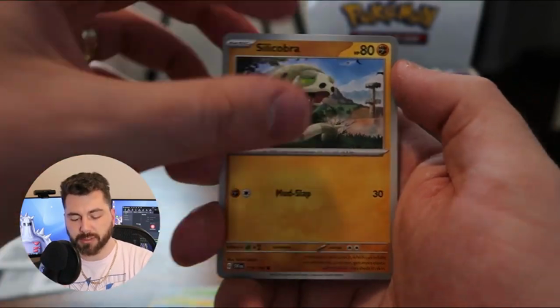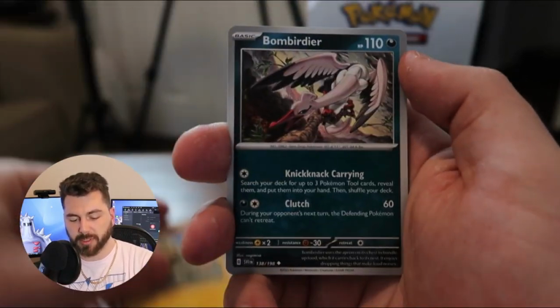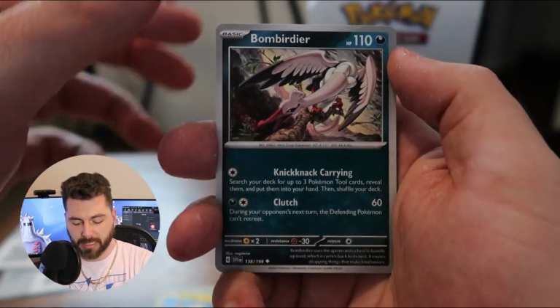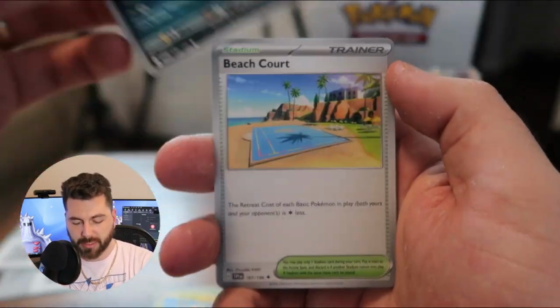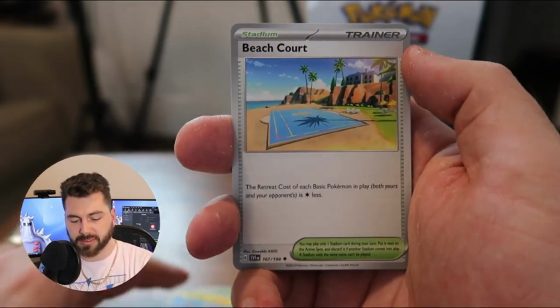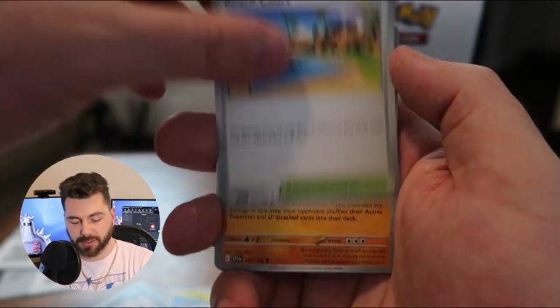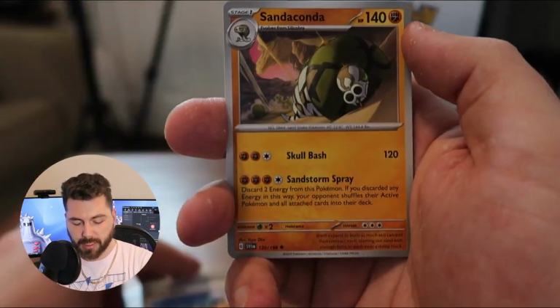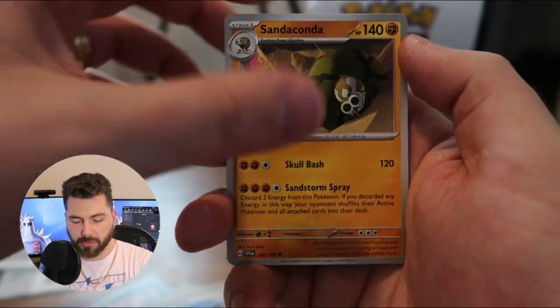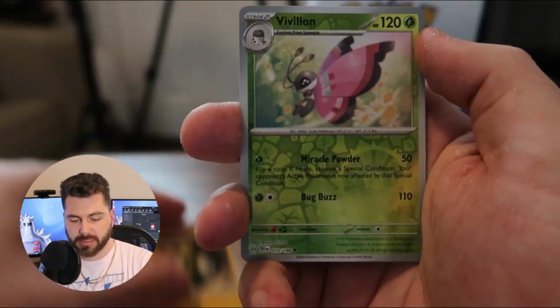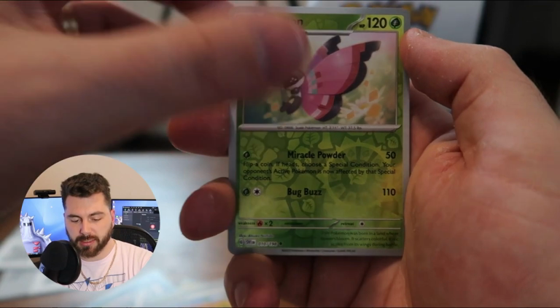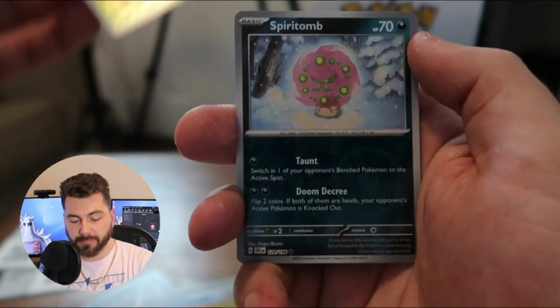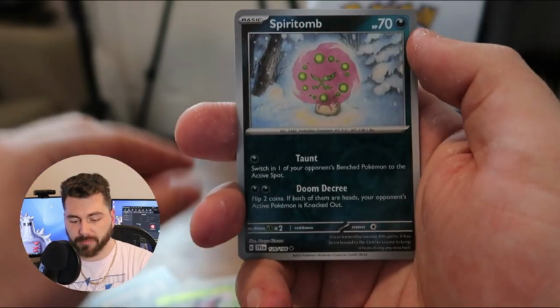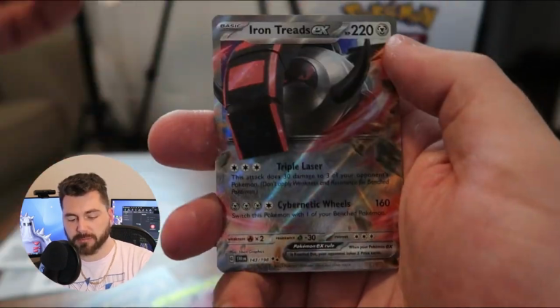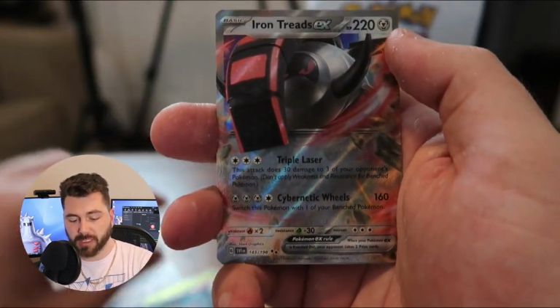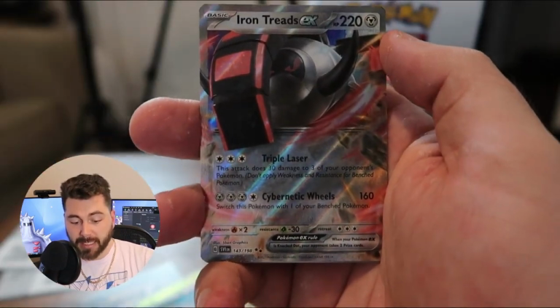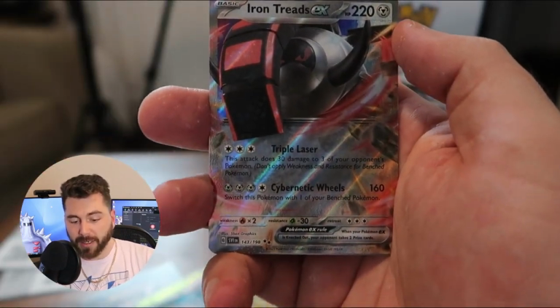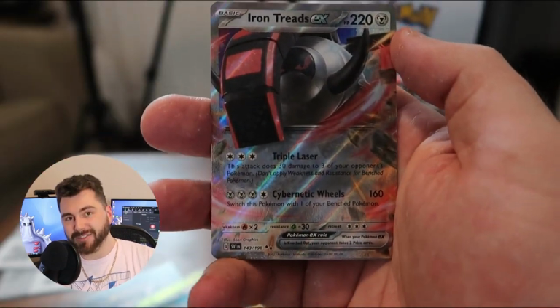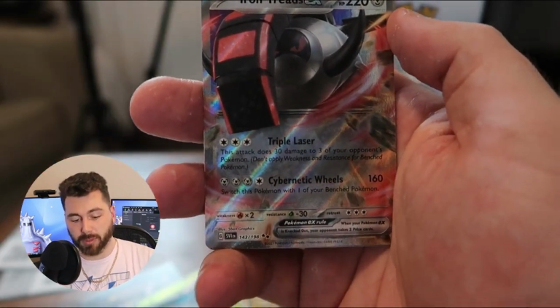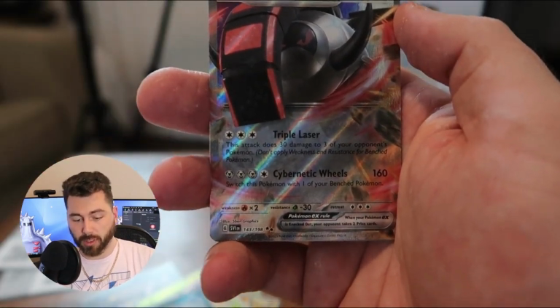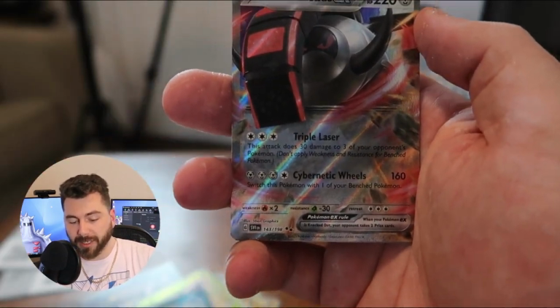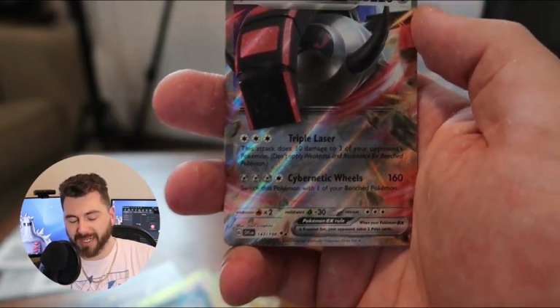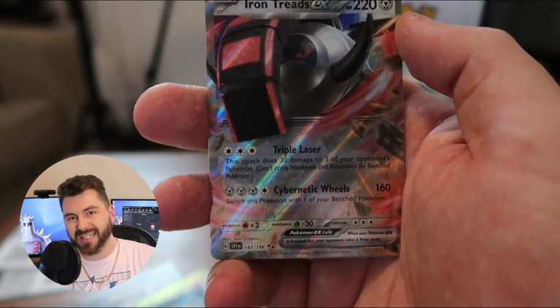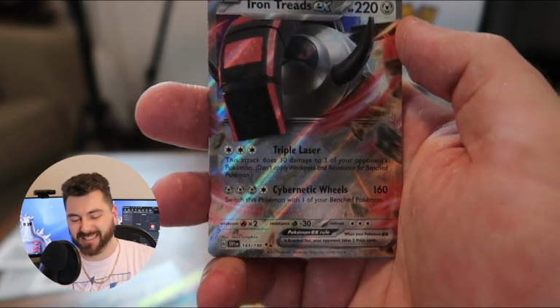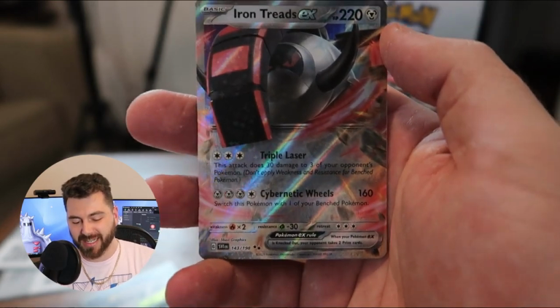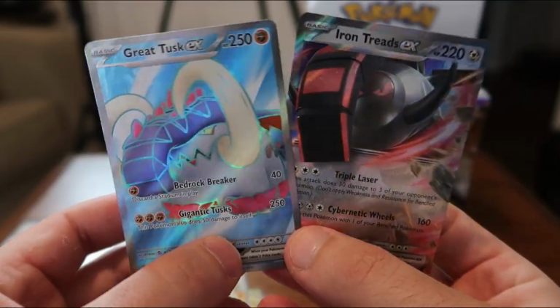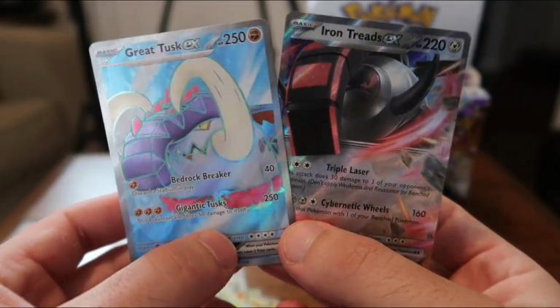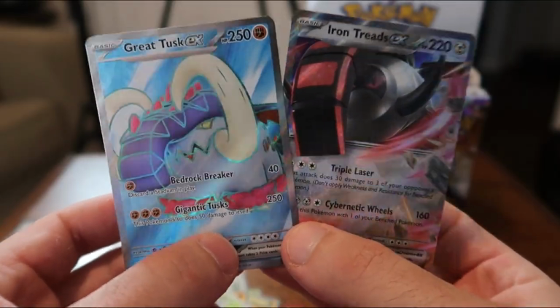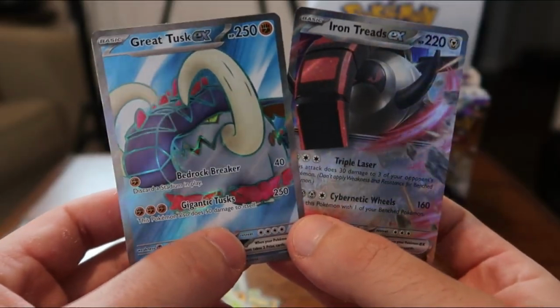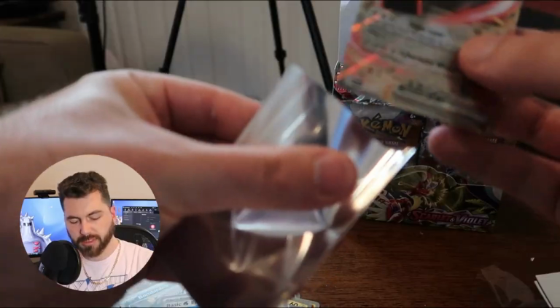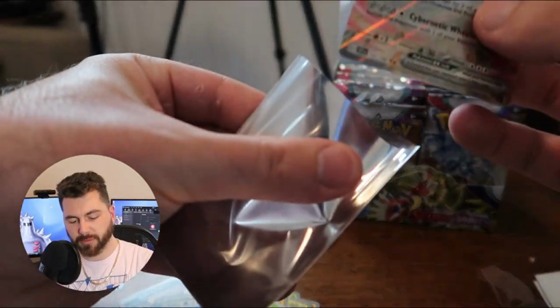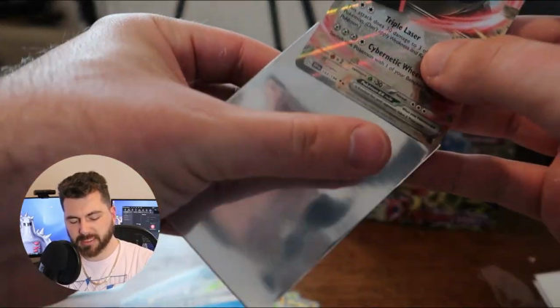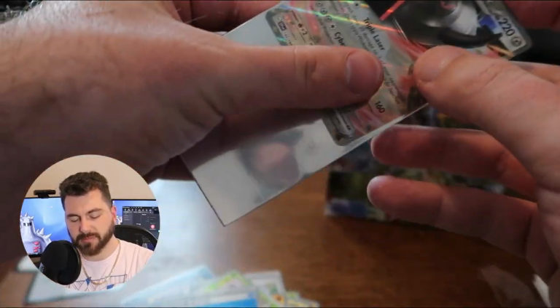It actually feels nostalgic. Peach Court, Sandaconda, I have a villain reverse, Spiritomb, and an Iron Treads EX. So we got the two next to each other. I also needed to grab sleeves. I did not get an Elite Trainer box of this, as we see the nice Gyarados art.